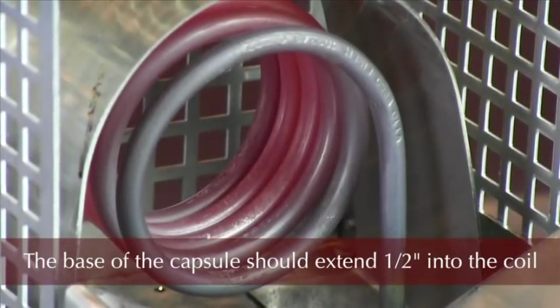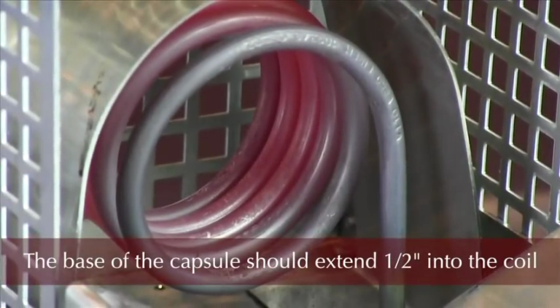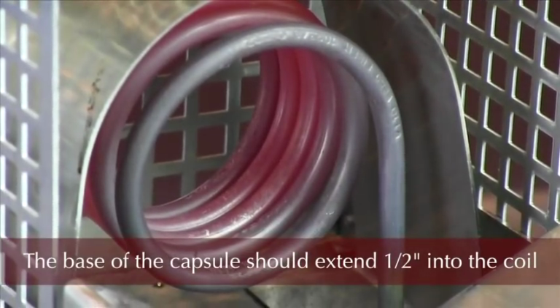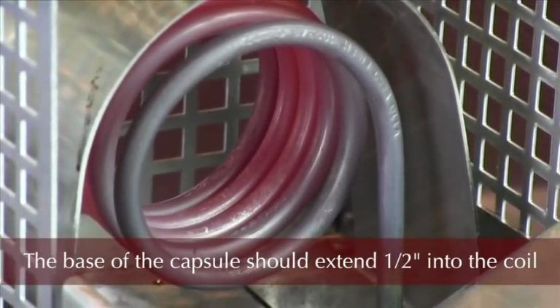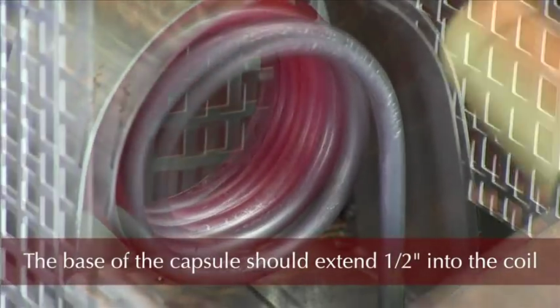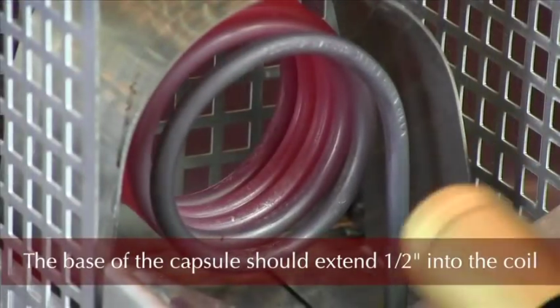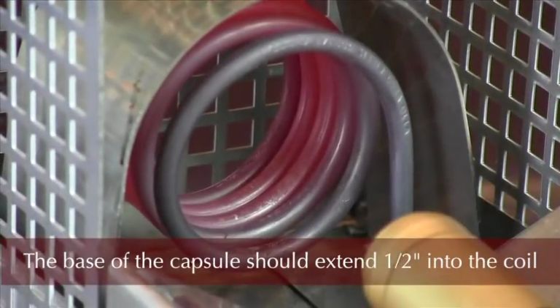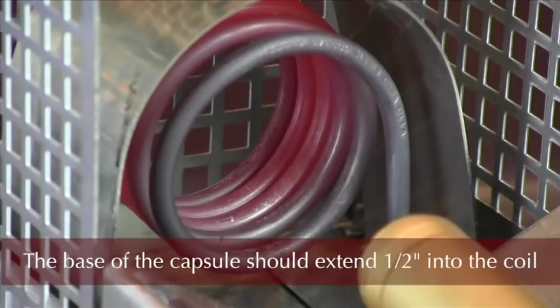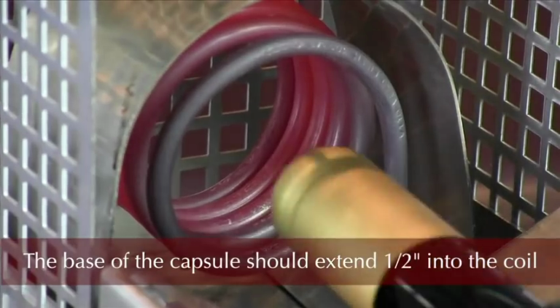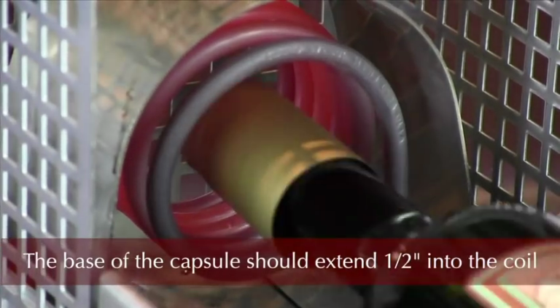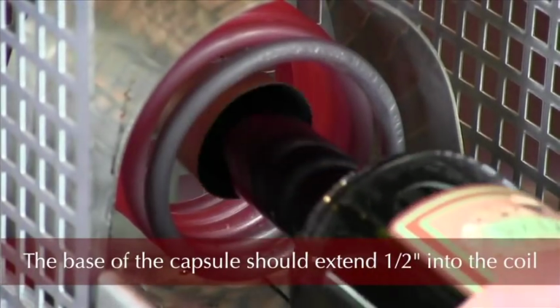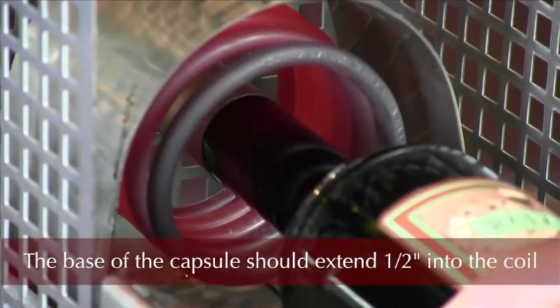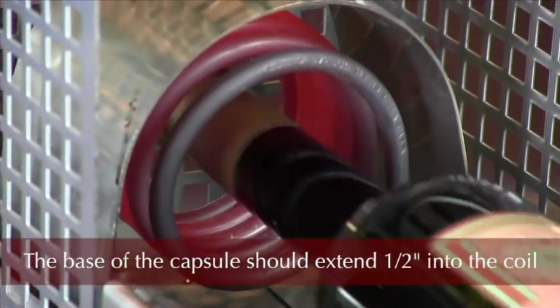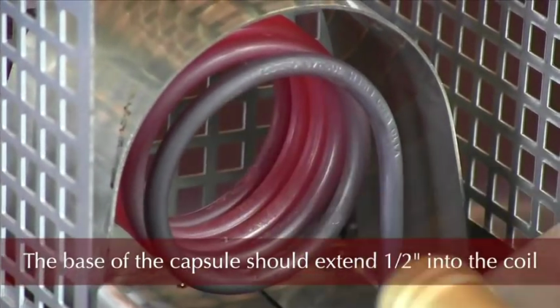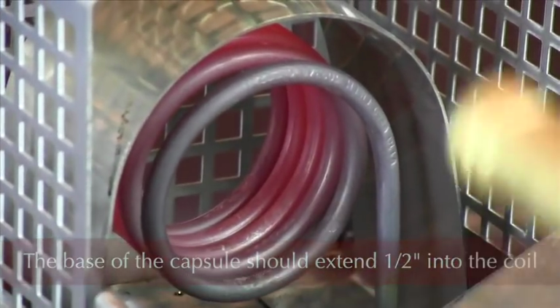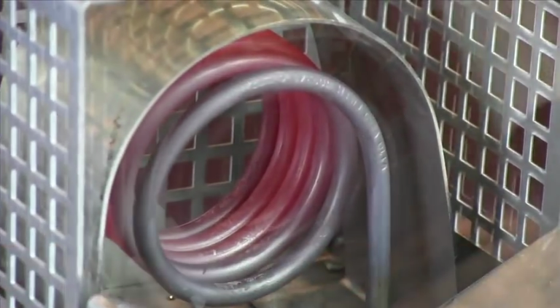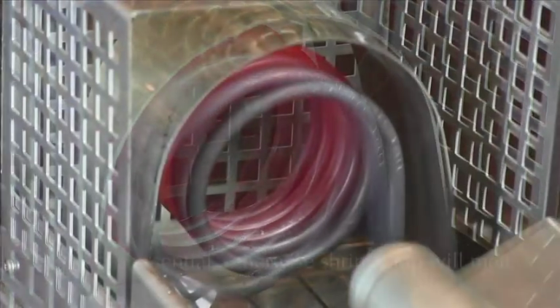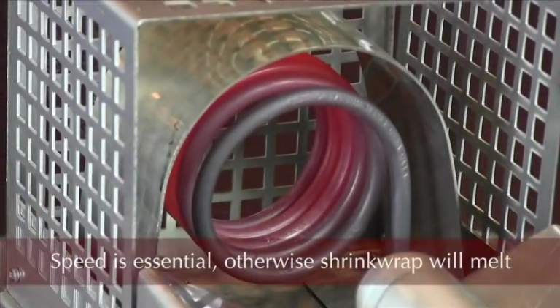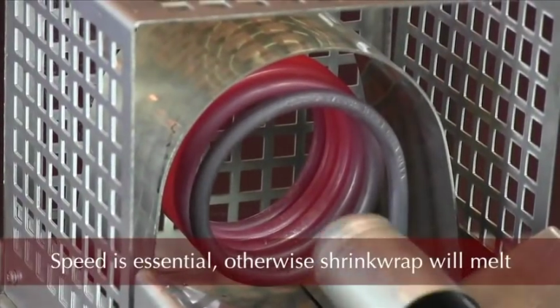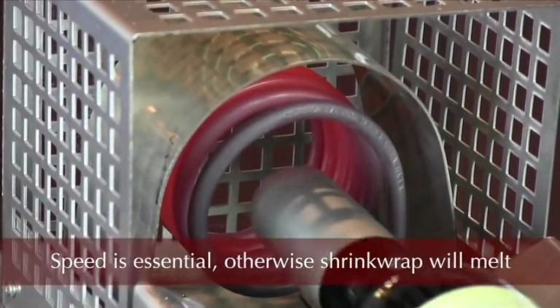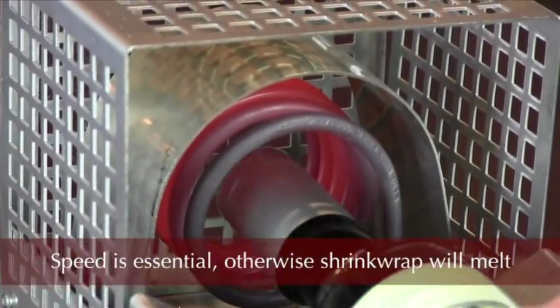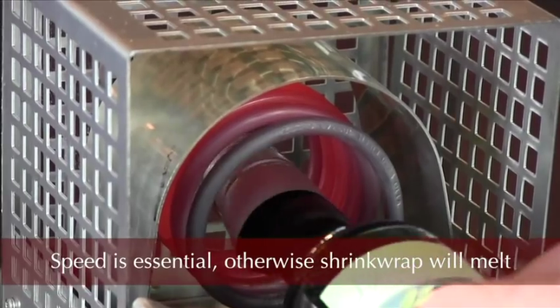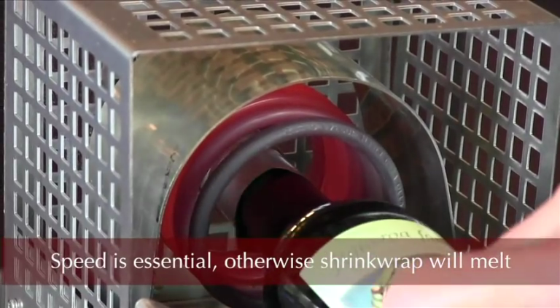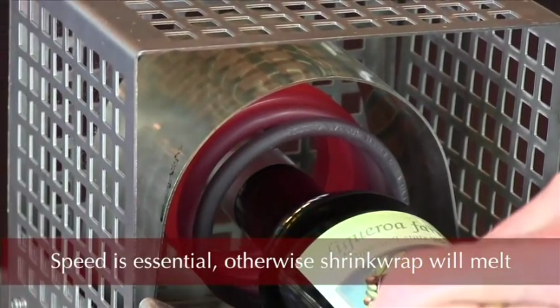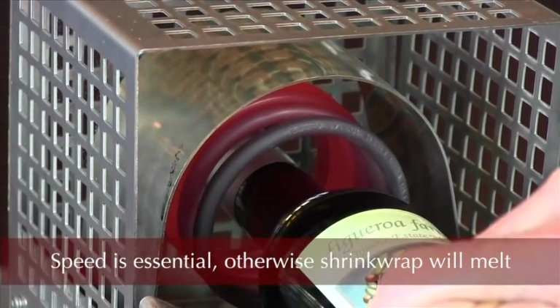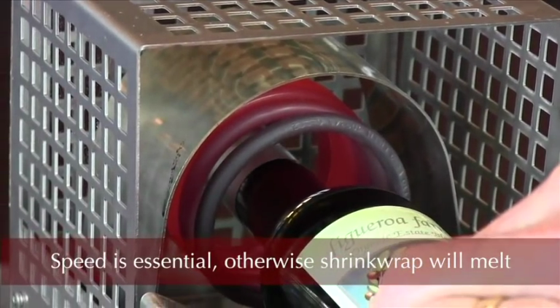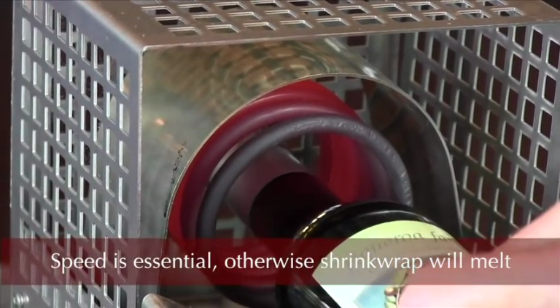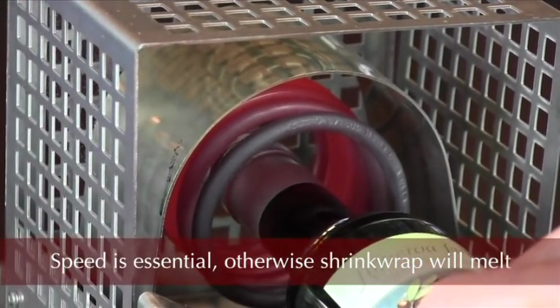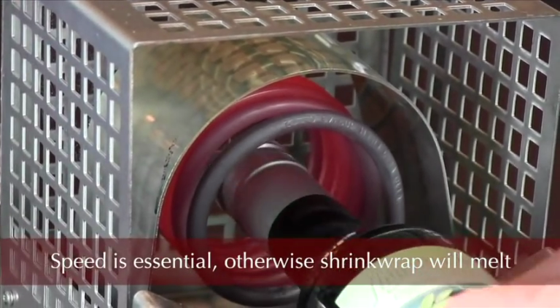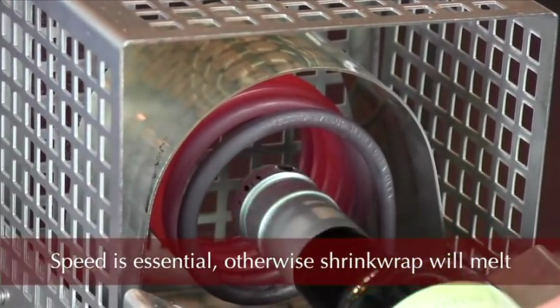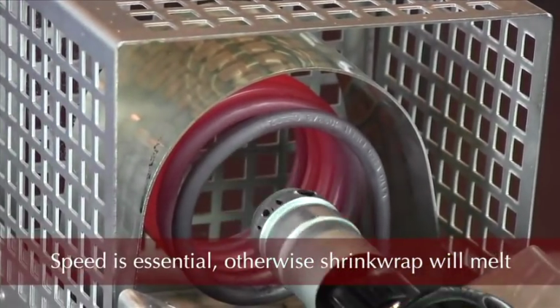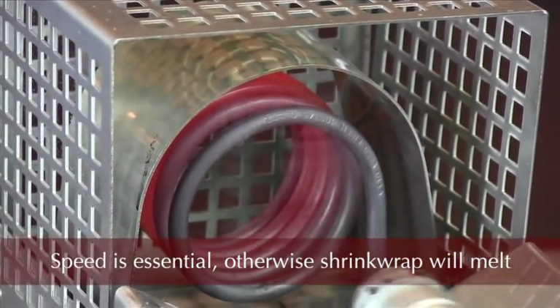Once the coil has heated, the neck of the bottle should be inserted into the coil with the shrink wrap capsule in place. It is imperative that this be done quickly, otherwise the shrink wrap will melt or burn.